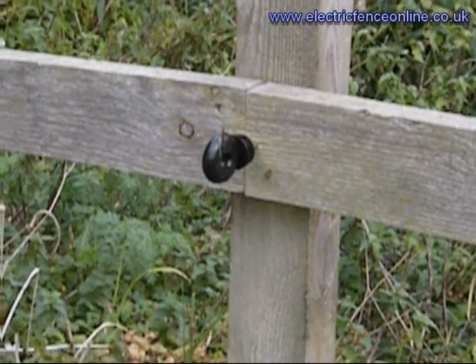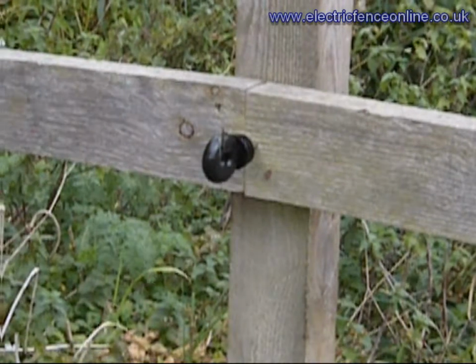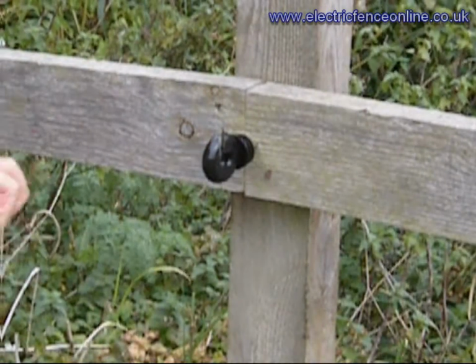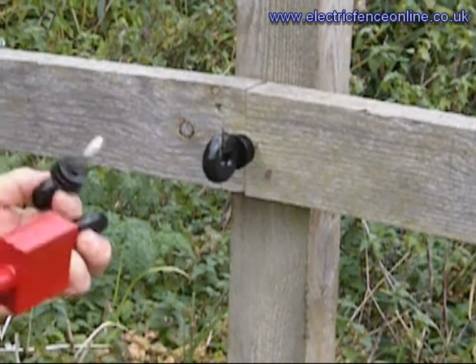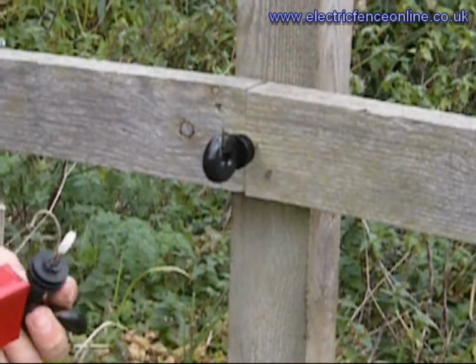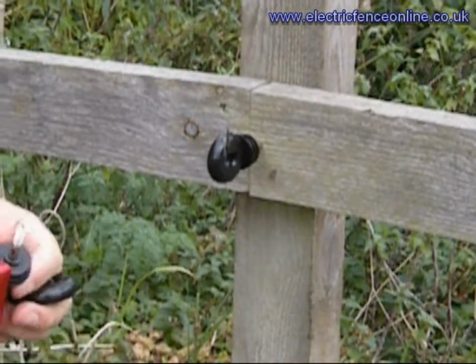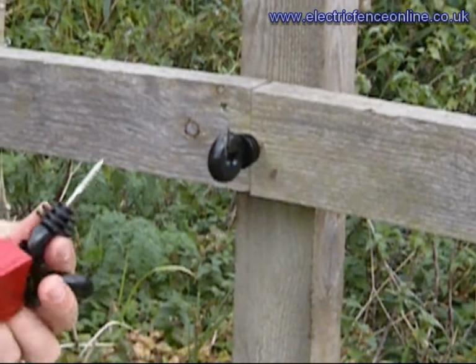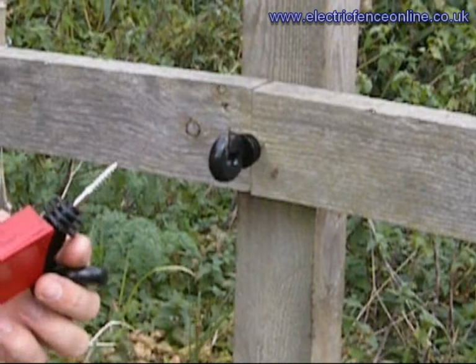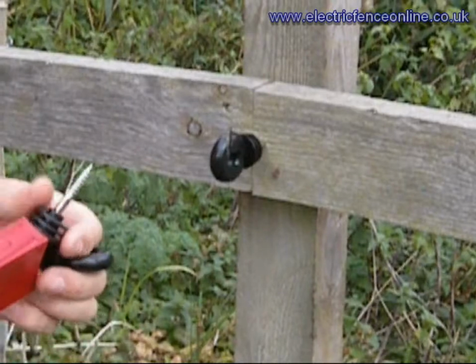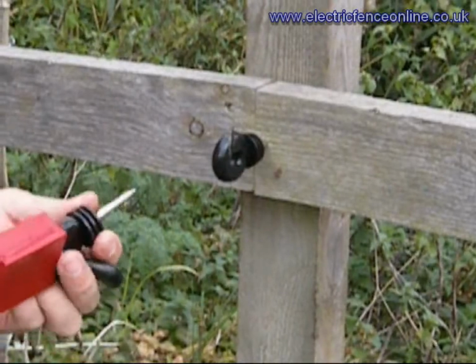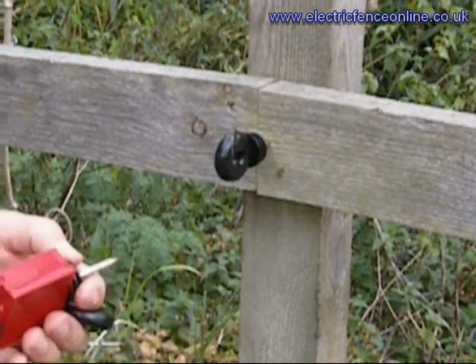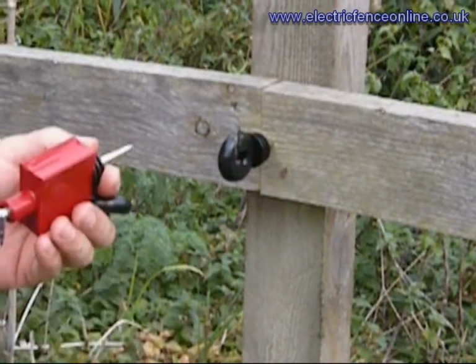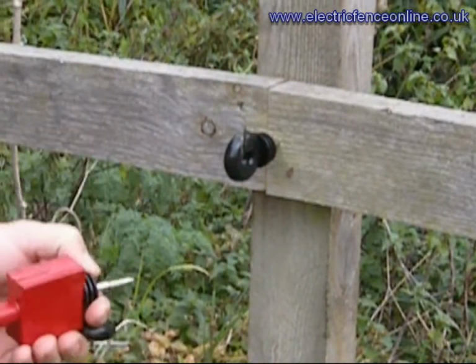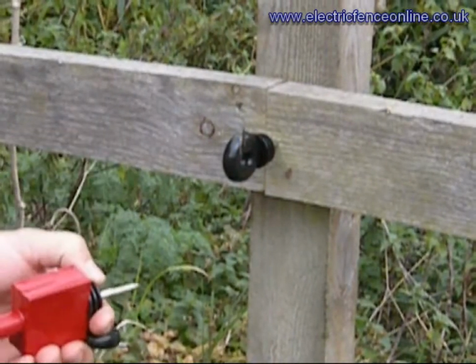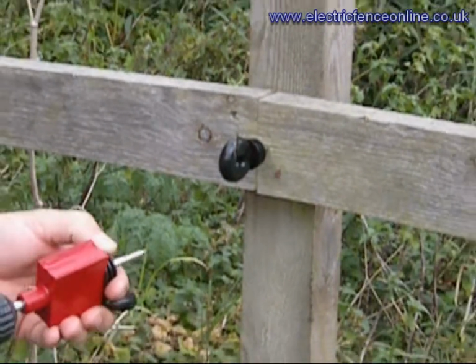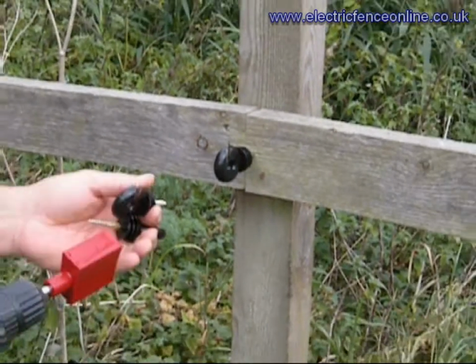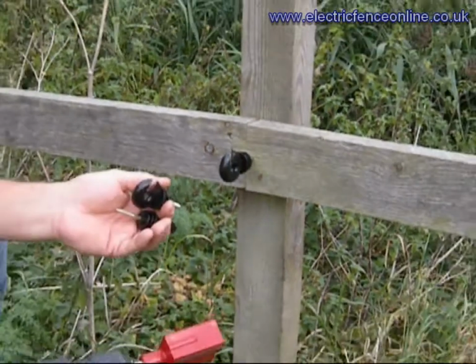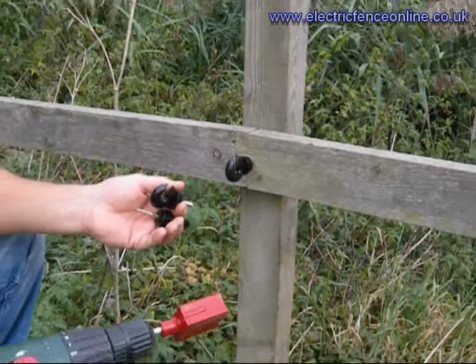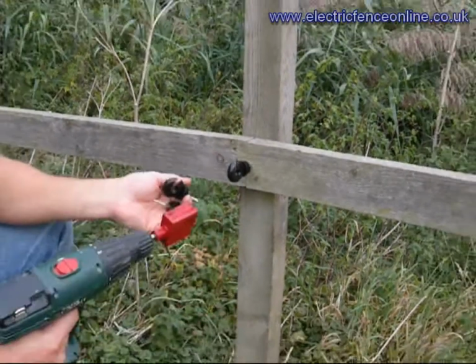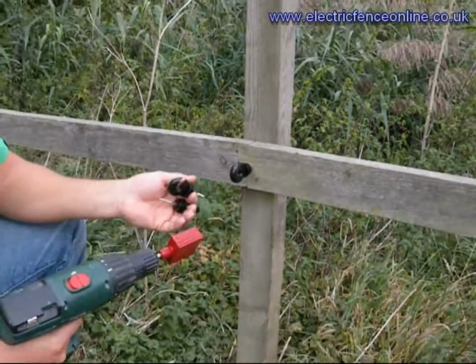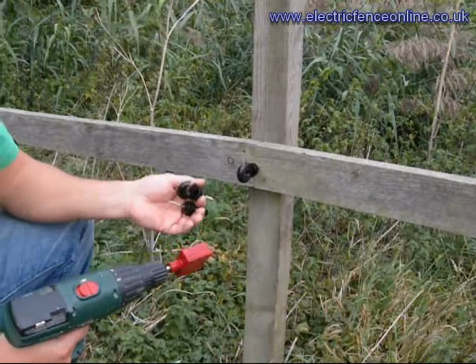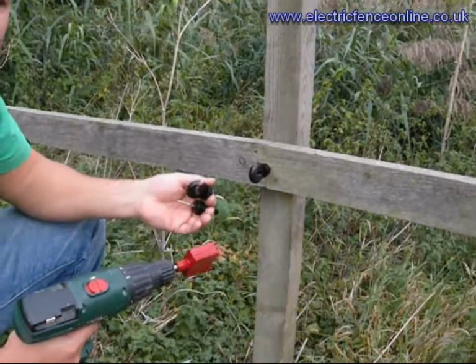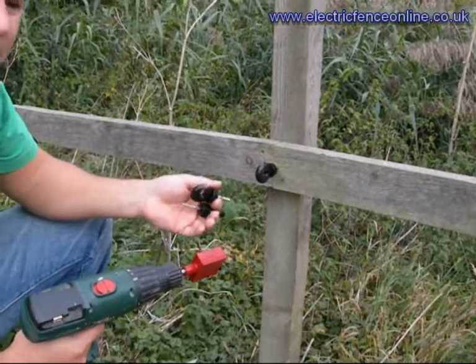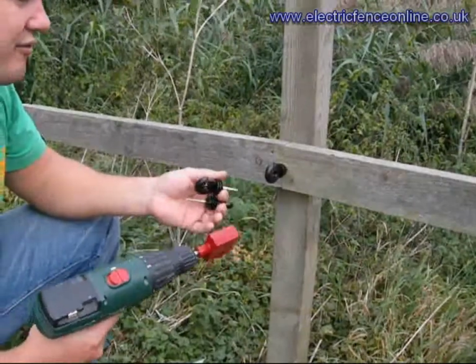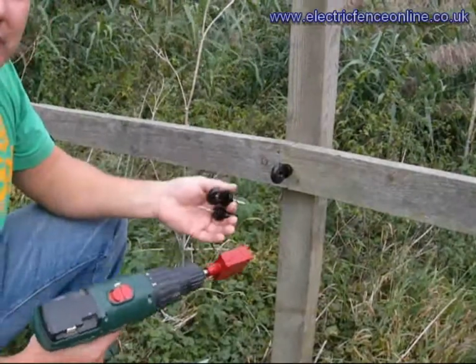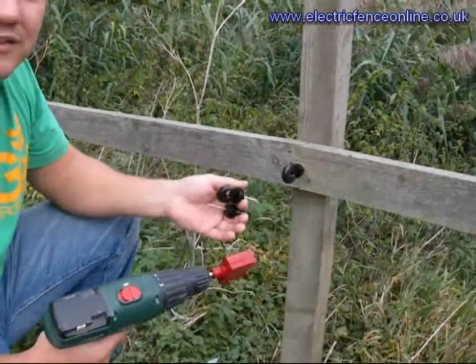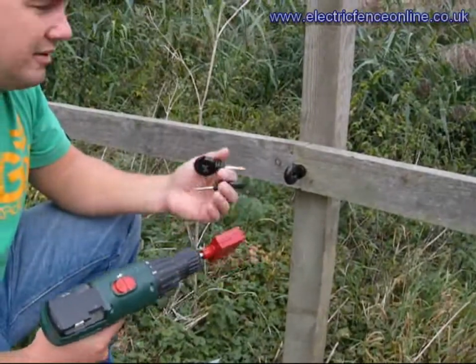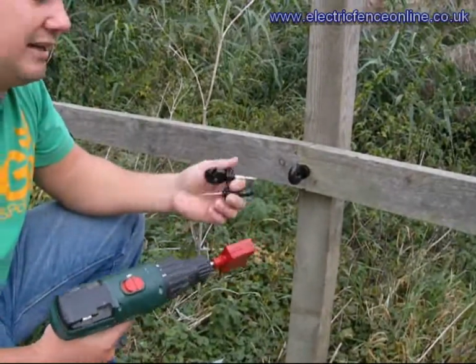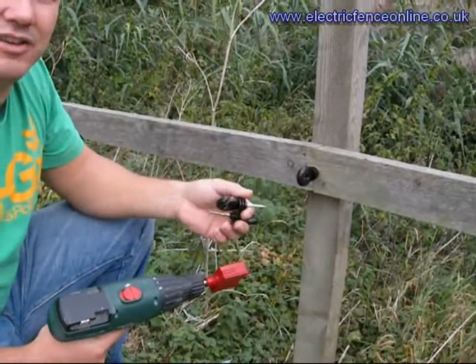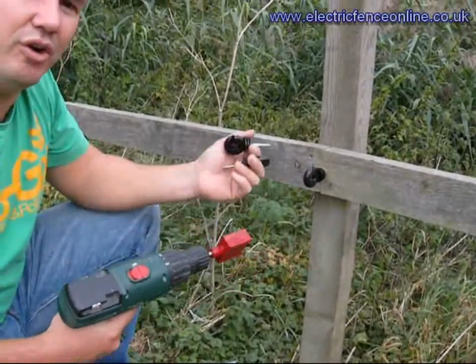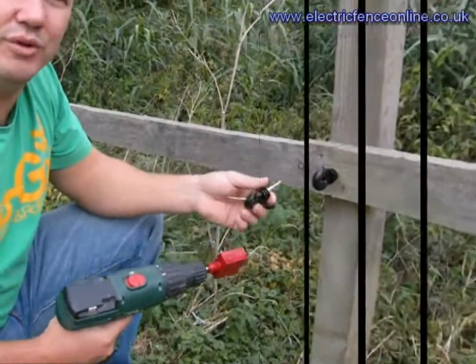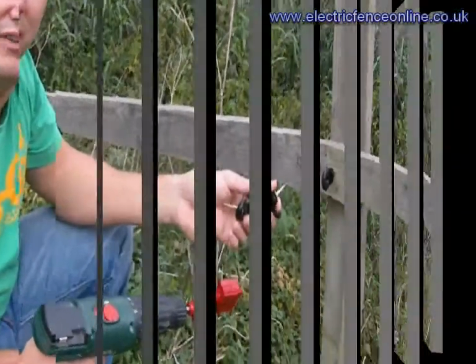Then you move on to your next post. Post distances will vary. If you've only got a small distance like we have on this, you can get away with every other post — so every three meters, an insulator onto your wooden fence.